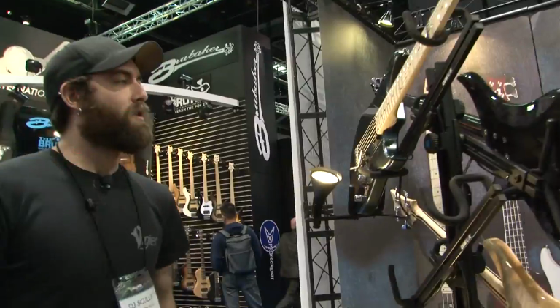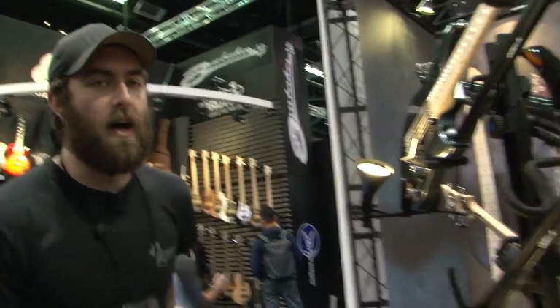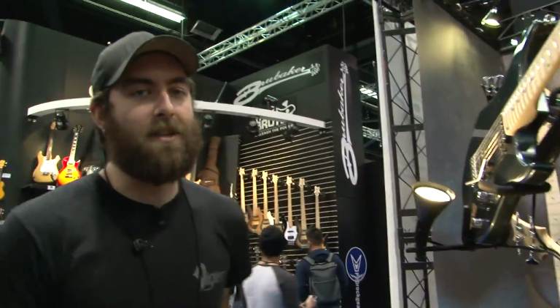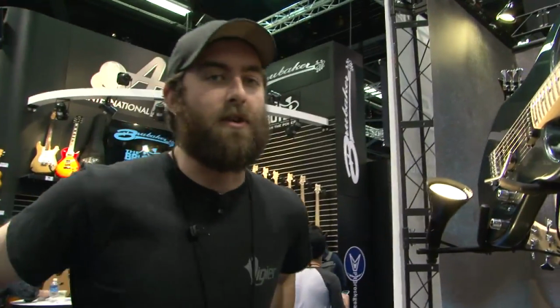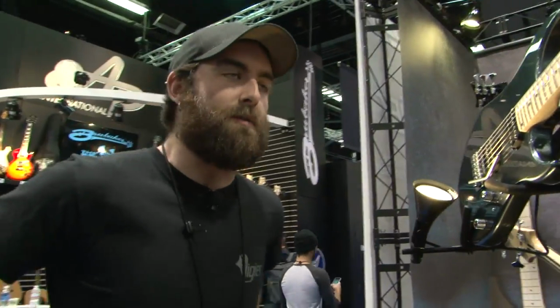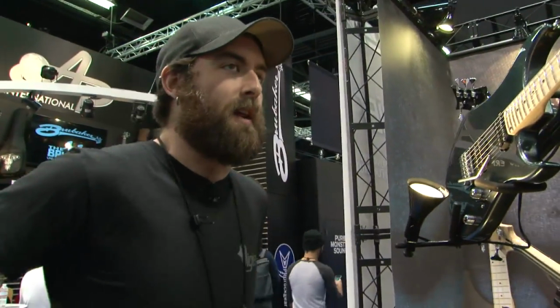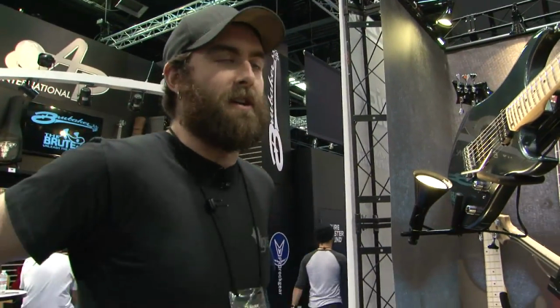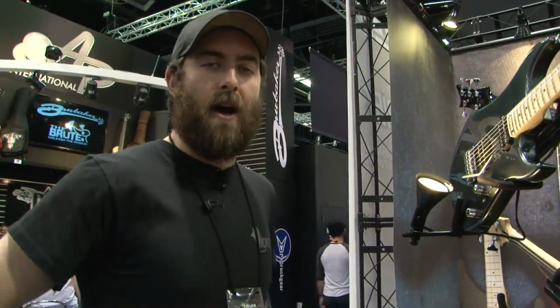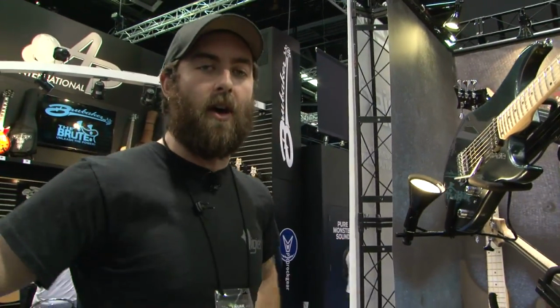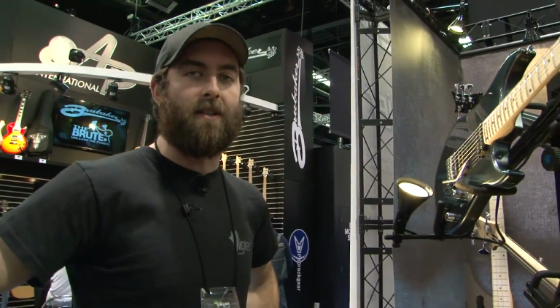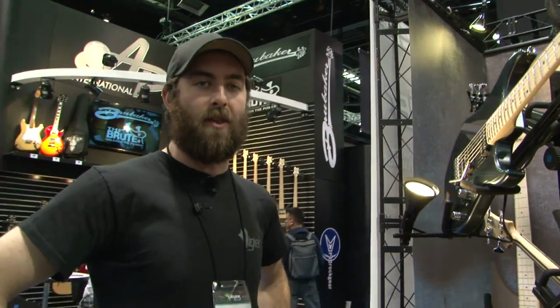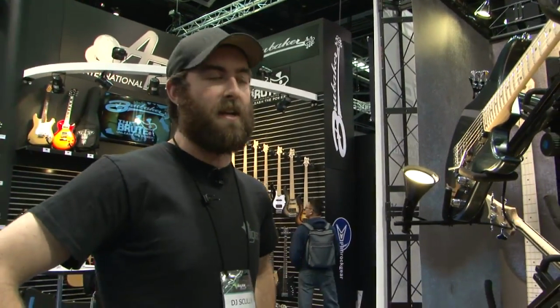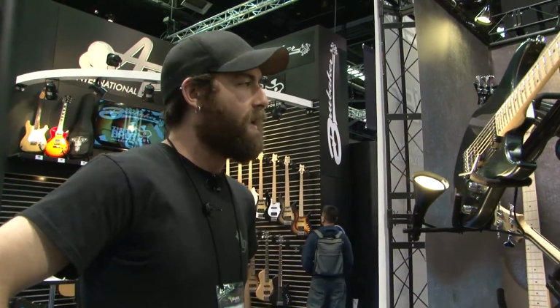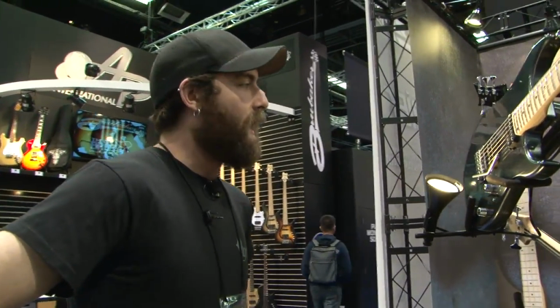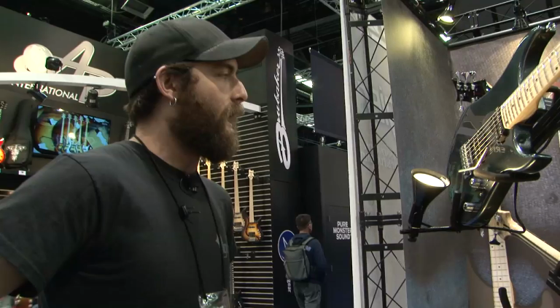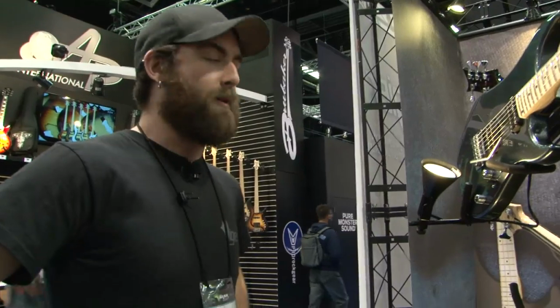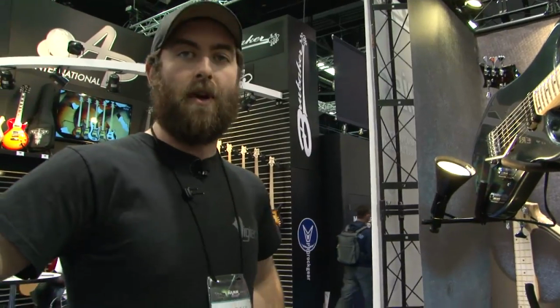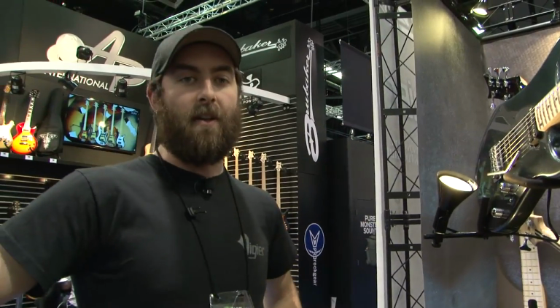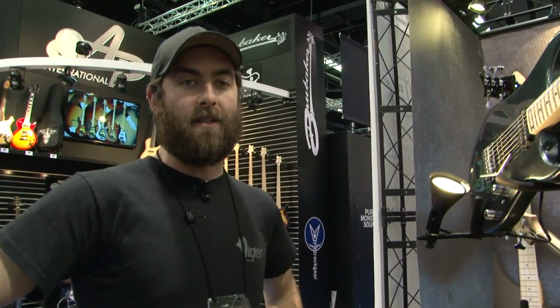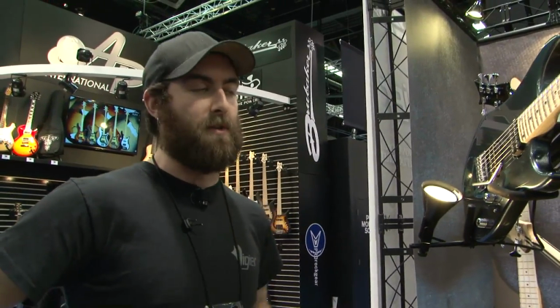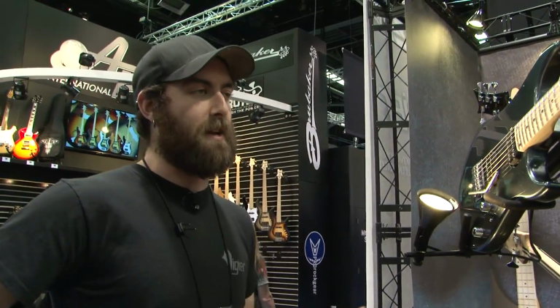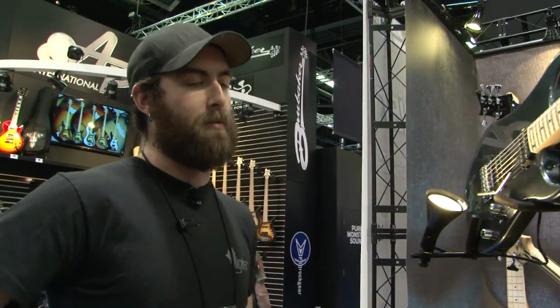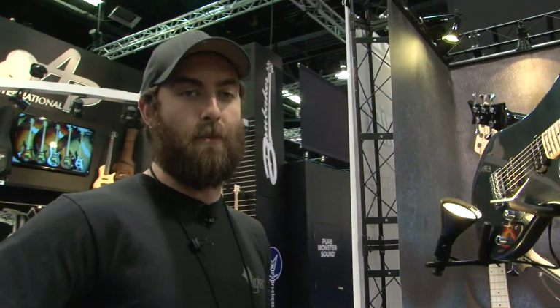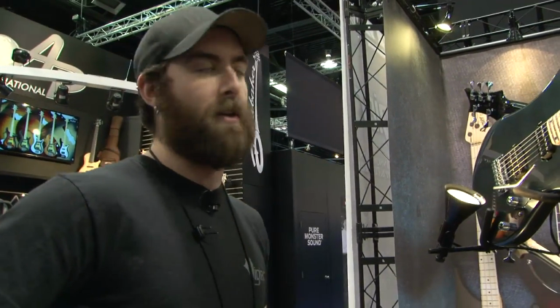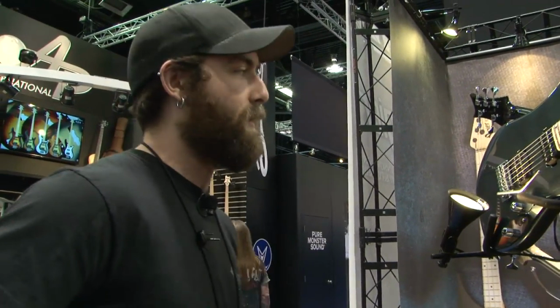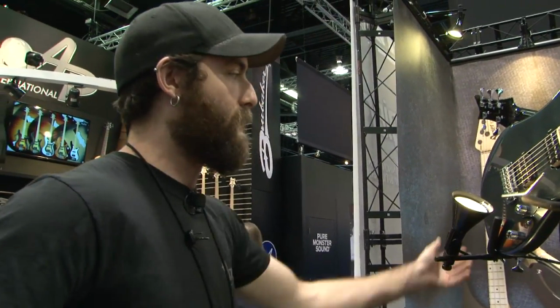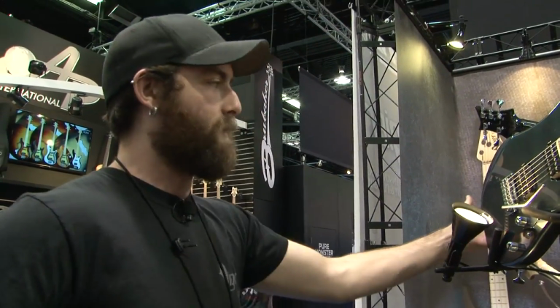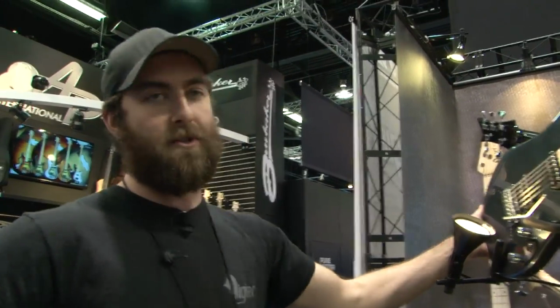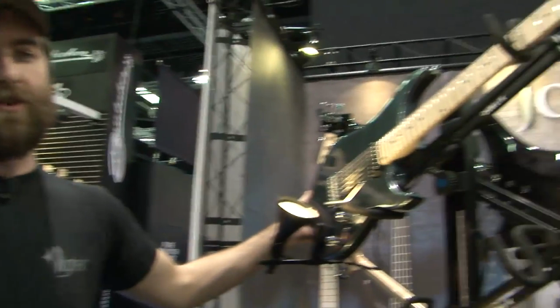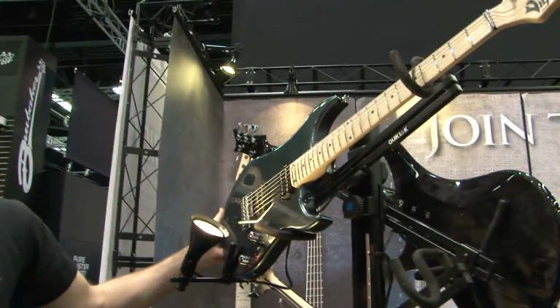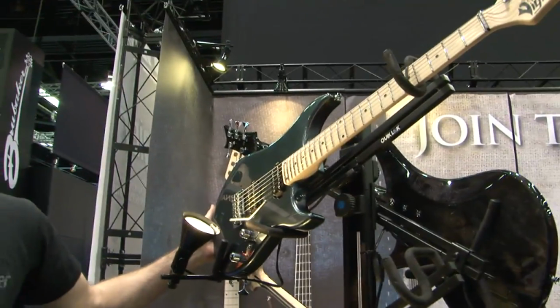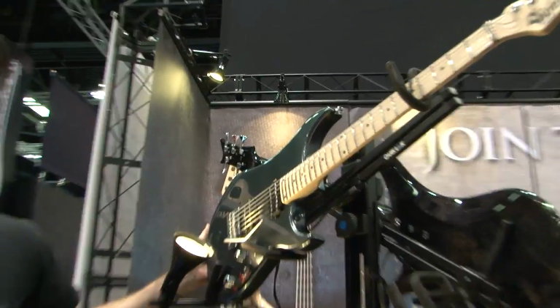Last year we introduced a limited edition model called the Excalibur 13, and it was a resounding success, so we decided to make it a production model. Right here we have the production version of the Excalibur 13.